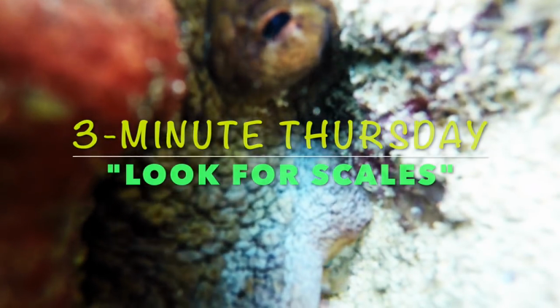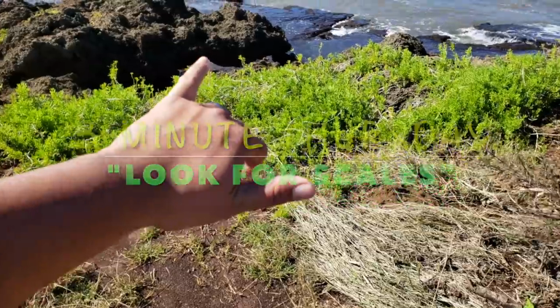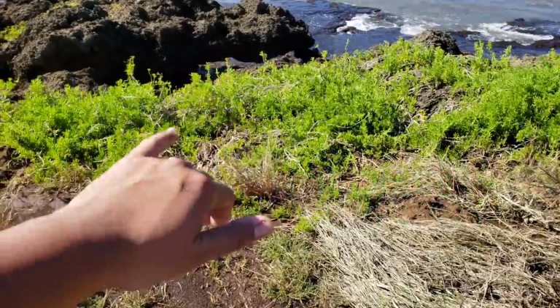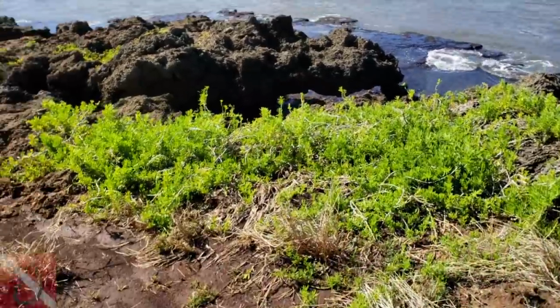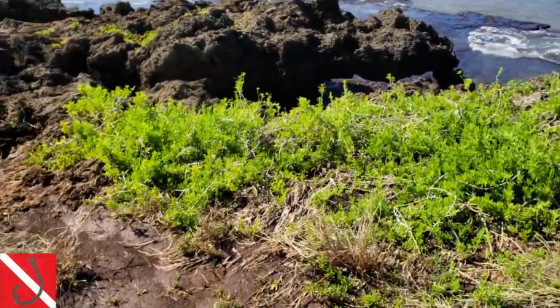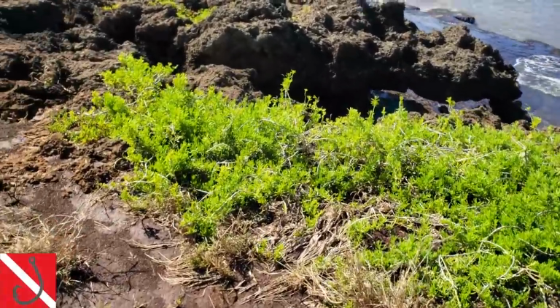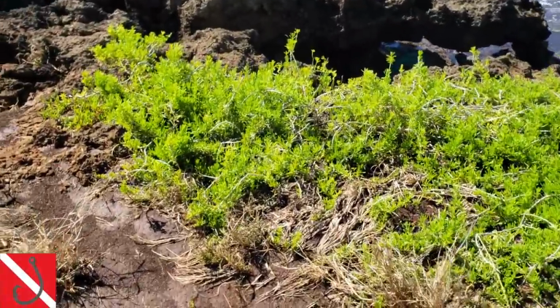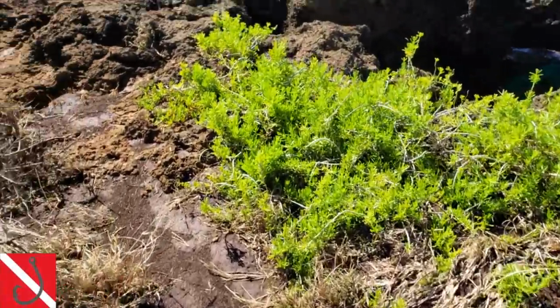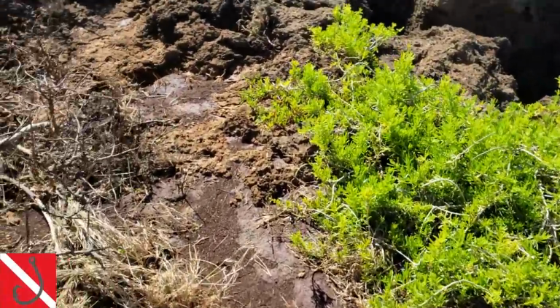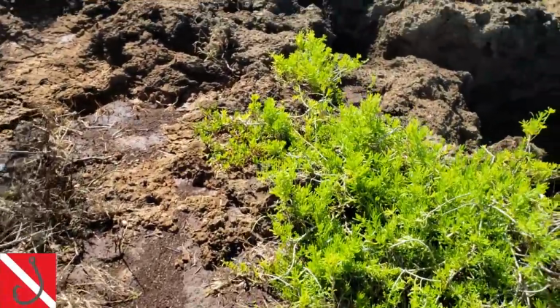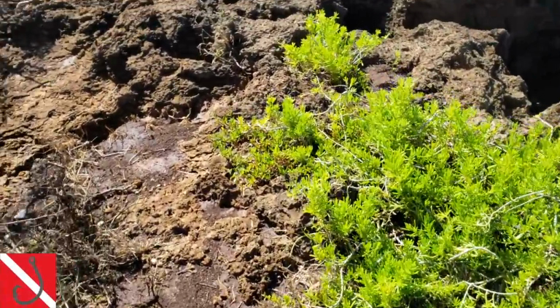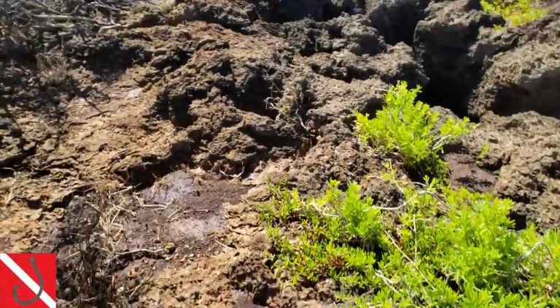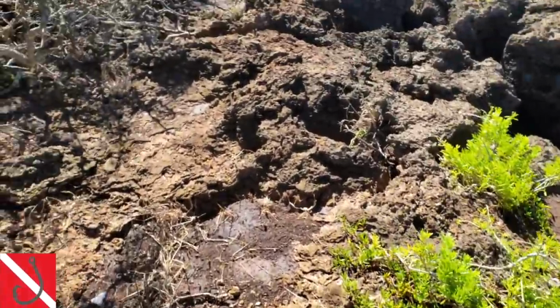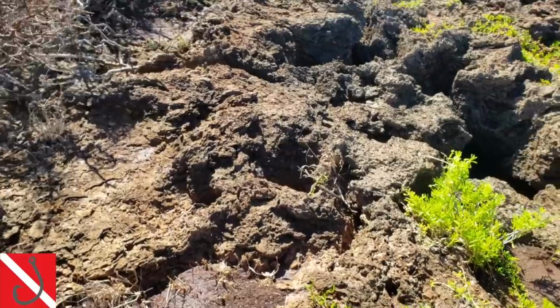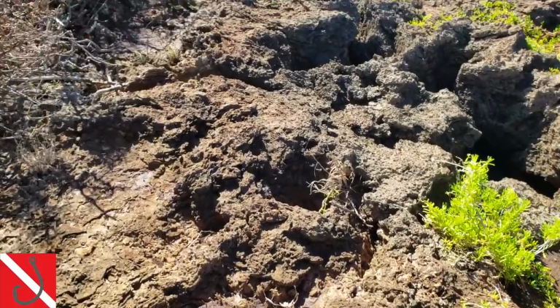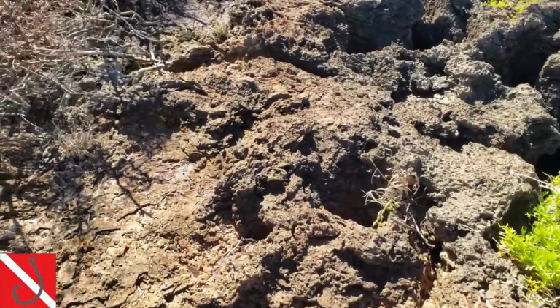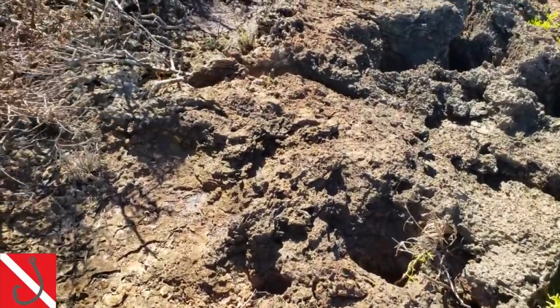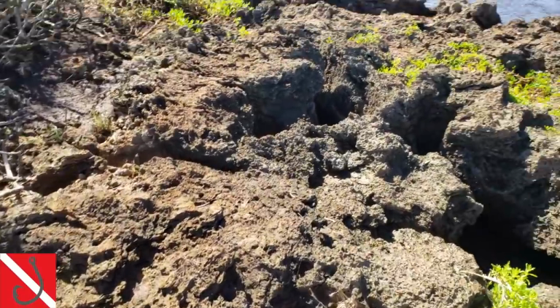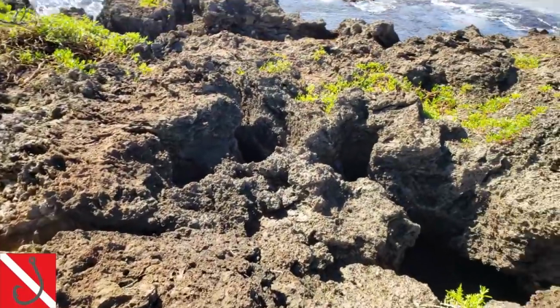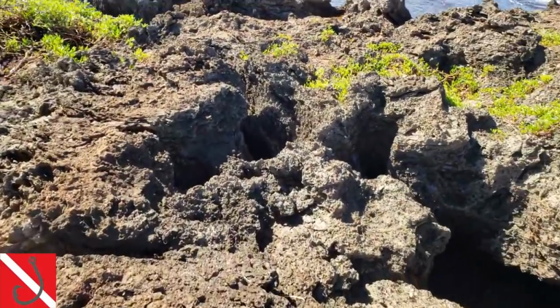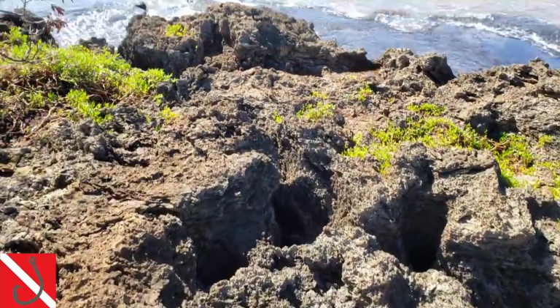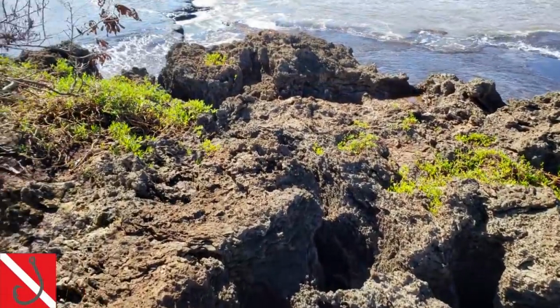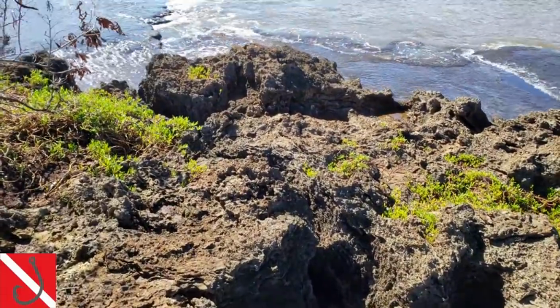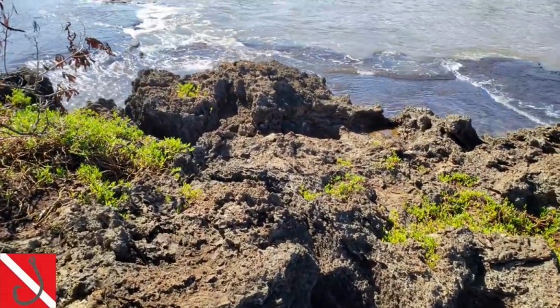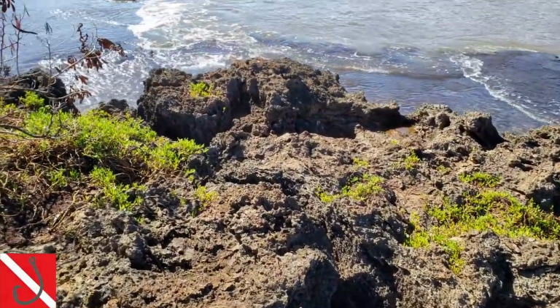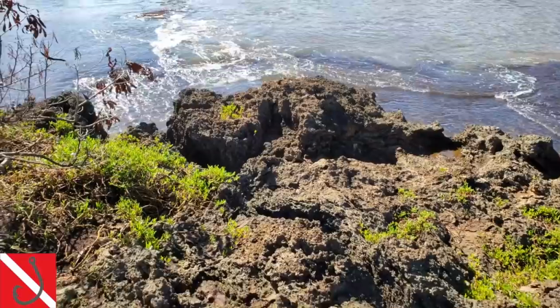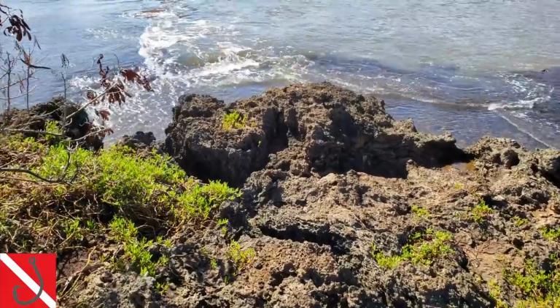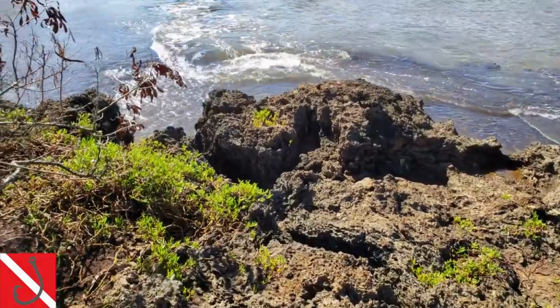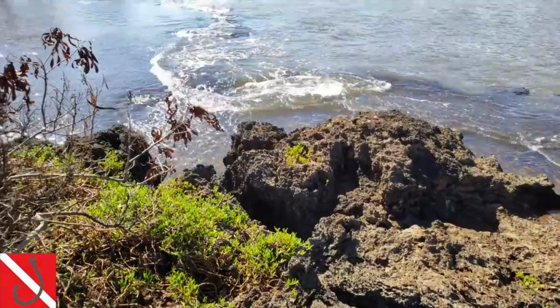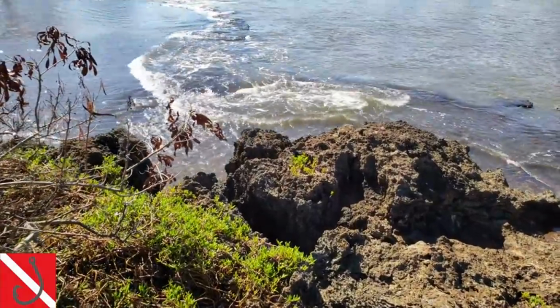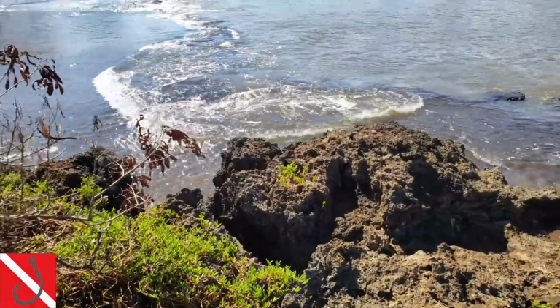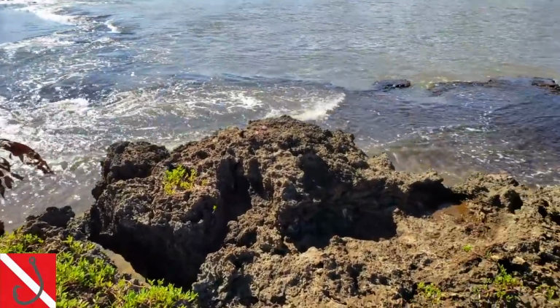Justin here with yet another episode of Fish and Dive Hawaii where we try to give you all the best fishing and diving tips here in the Aloha State. Here's a little quick tip for you guys if you are trying to check out new spots and new grounds.